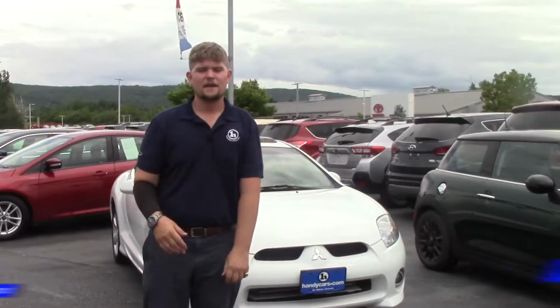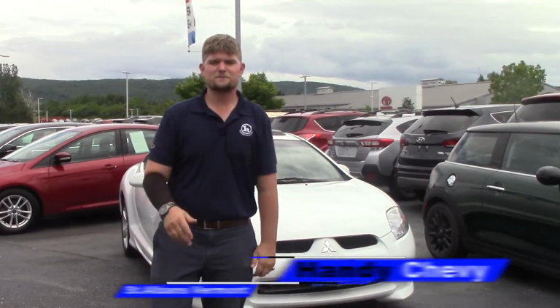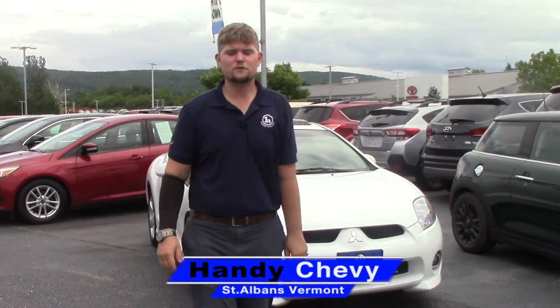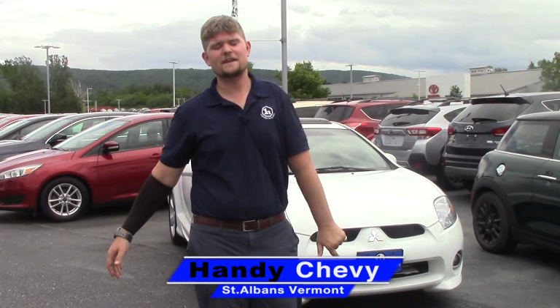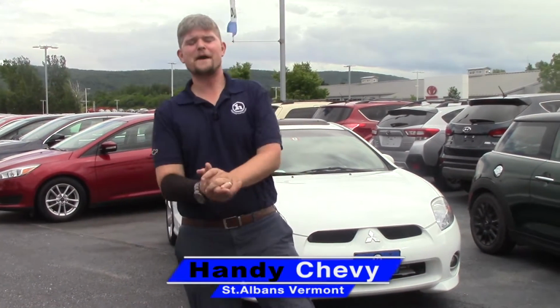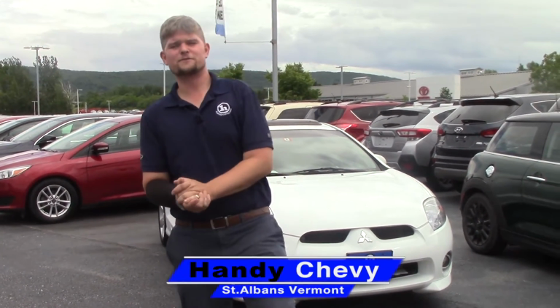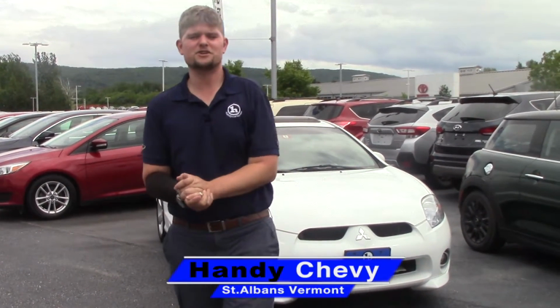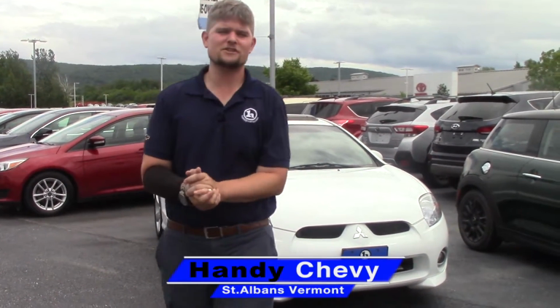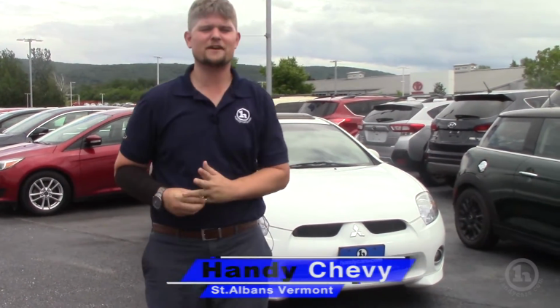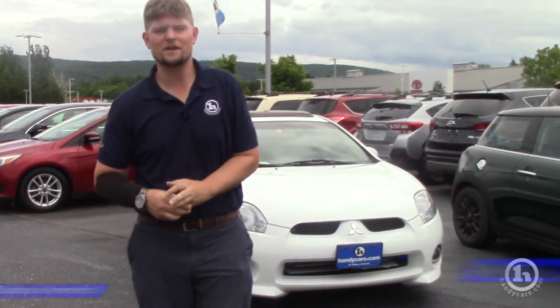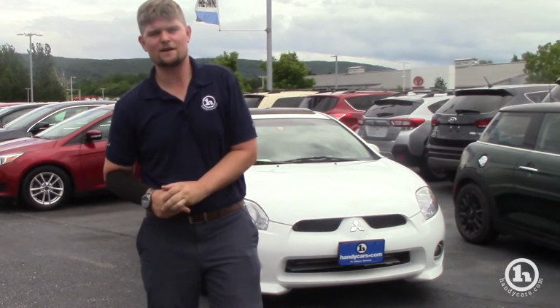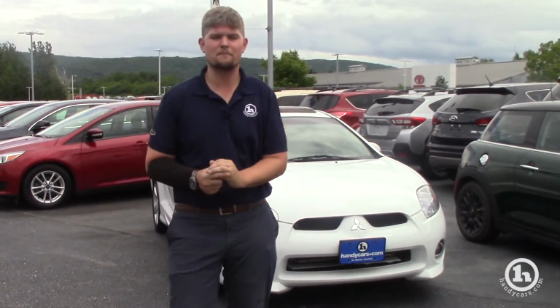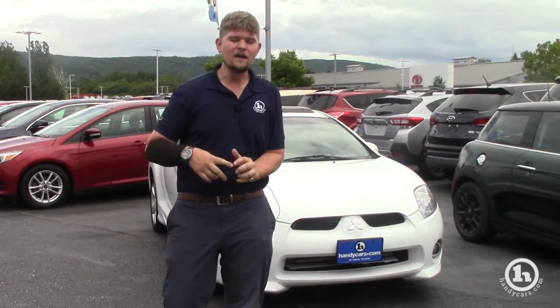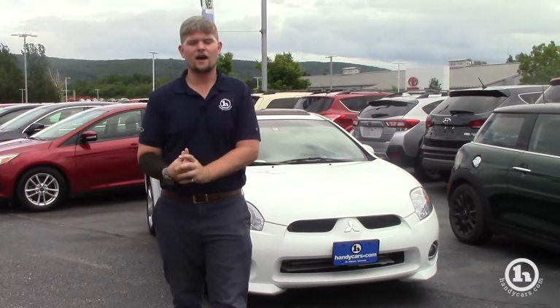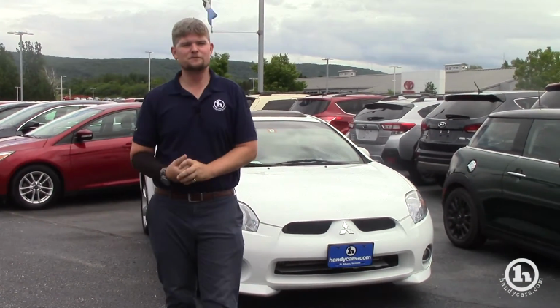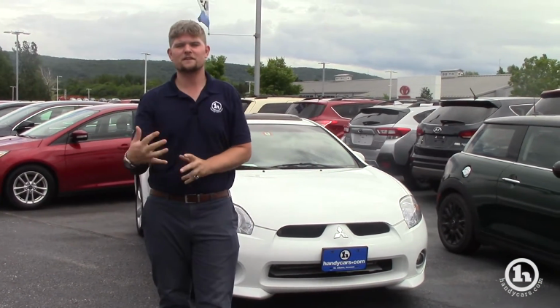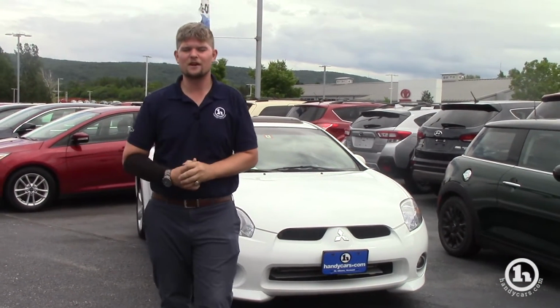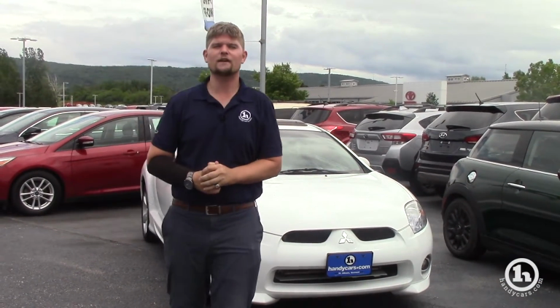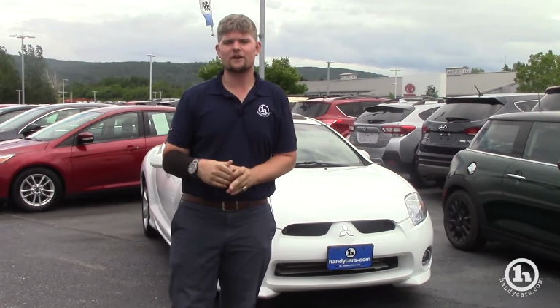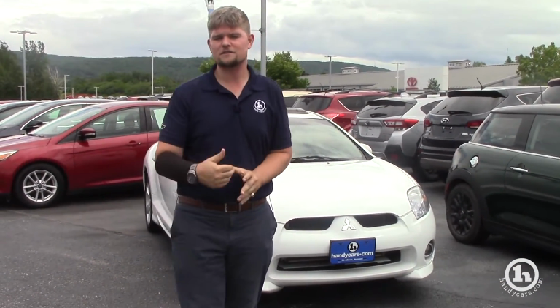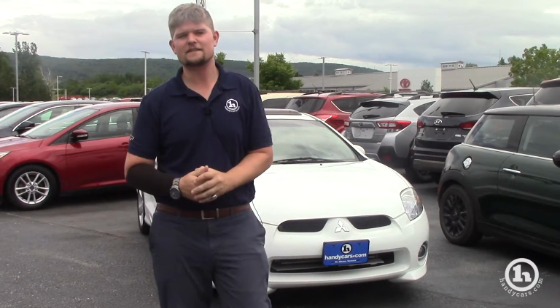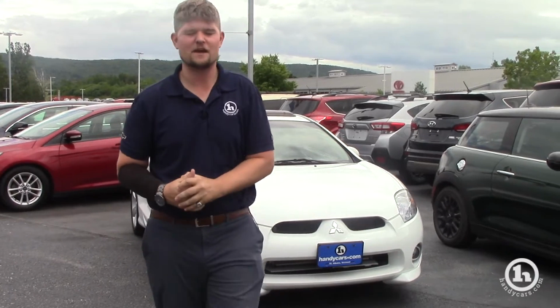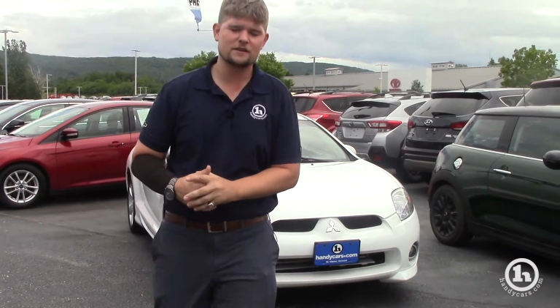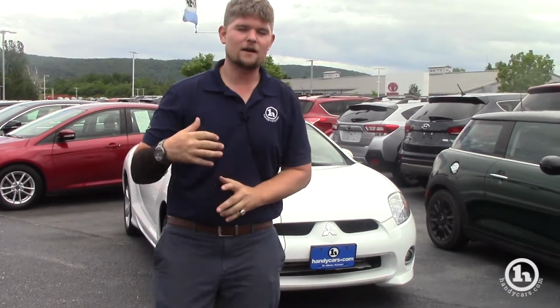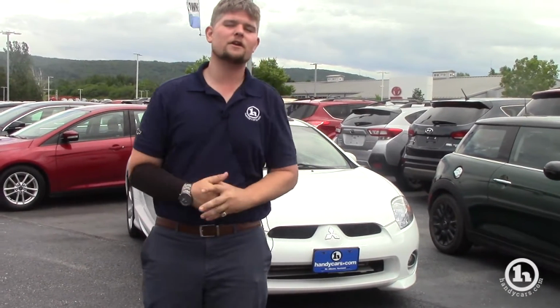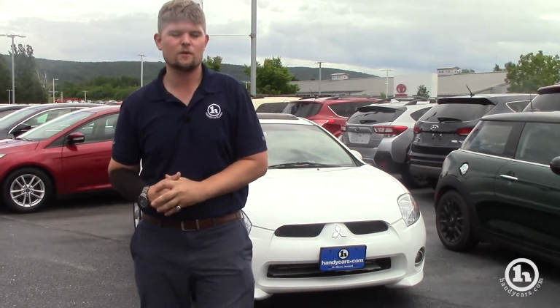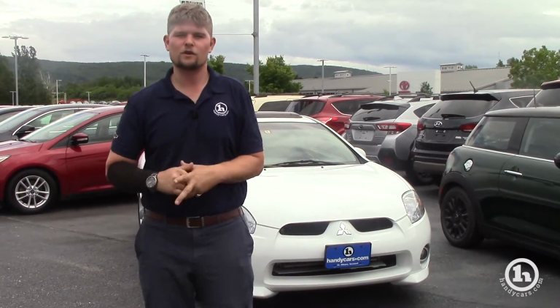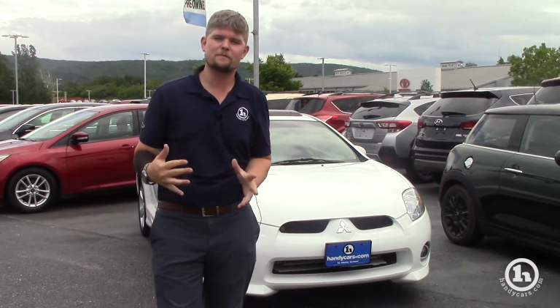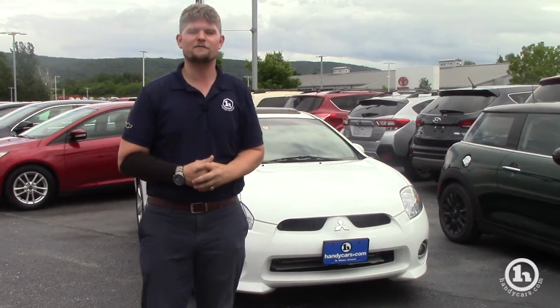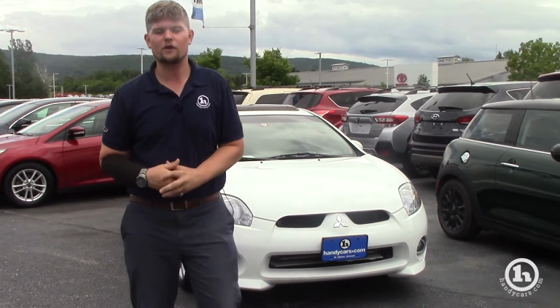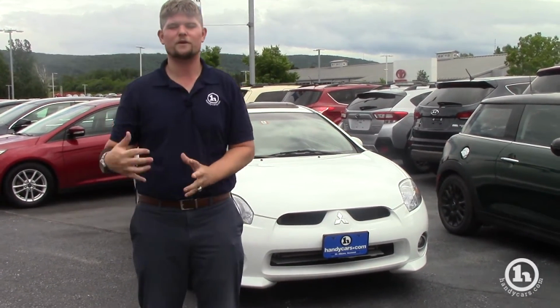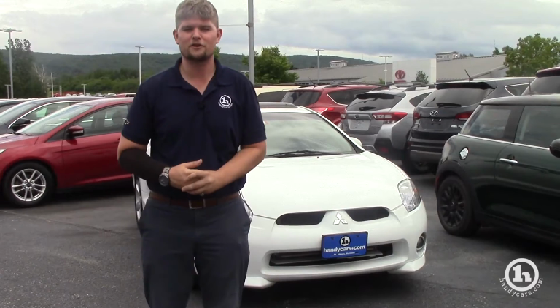Hey Facebook, what's going on today? It's Matt Artis with Handy Chevrolet just off exit 20 in St. Albans, Vermont. Recently we've got a lot of inquiries on cars under $10,000 so I wanted to share with you a little bit about our inventory and what we can offer you.